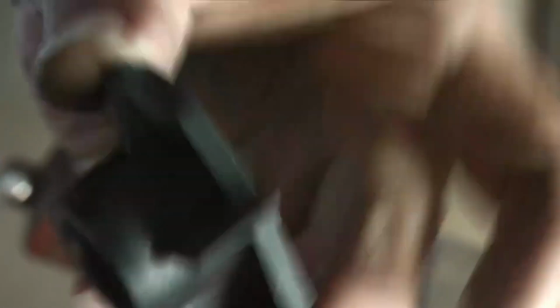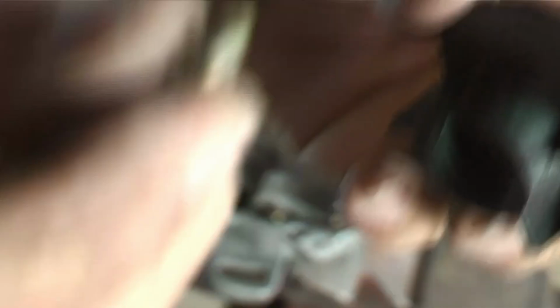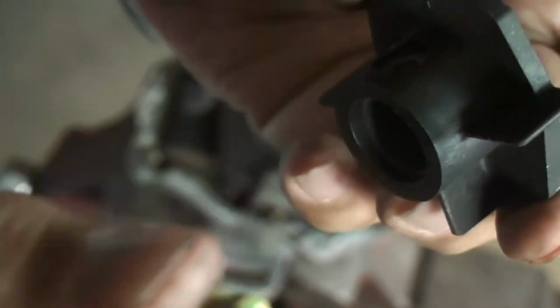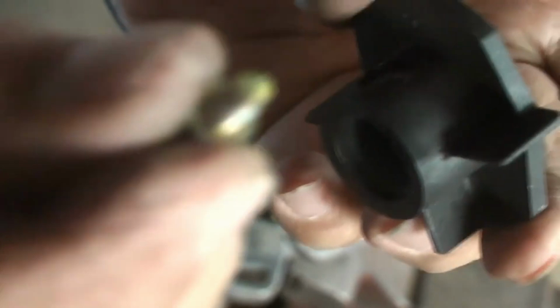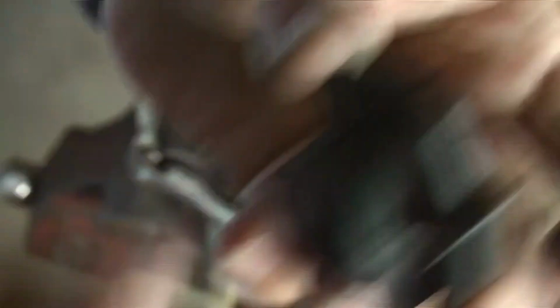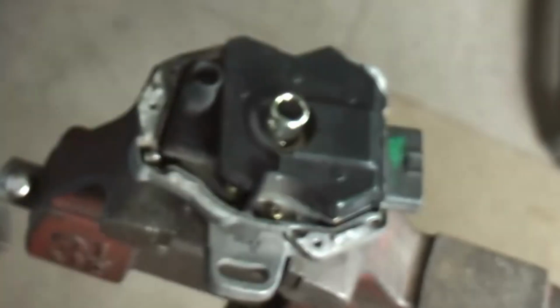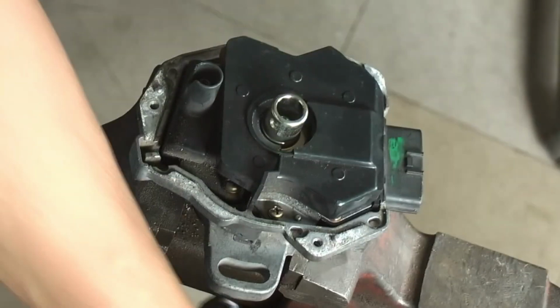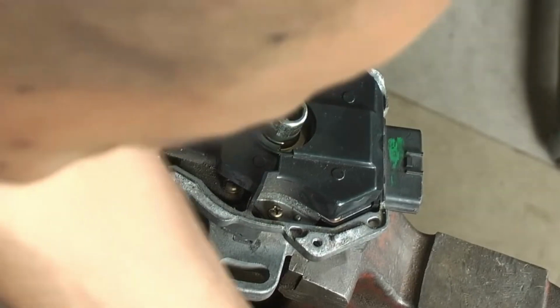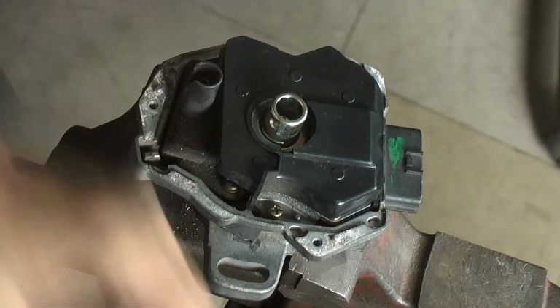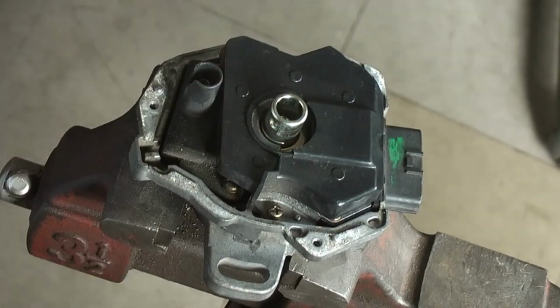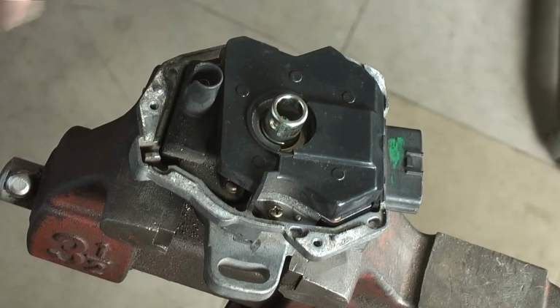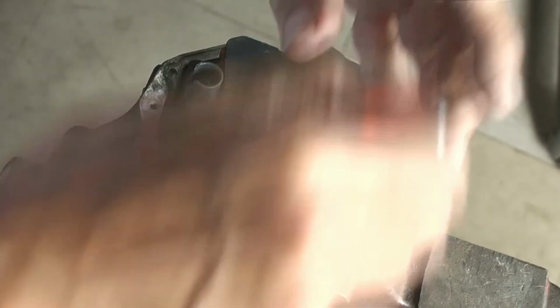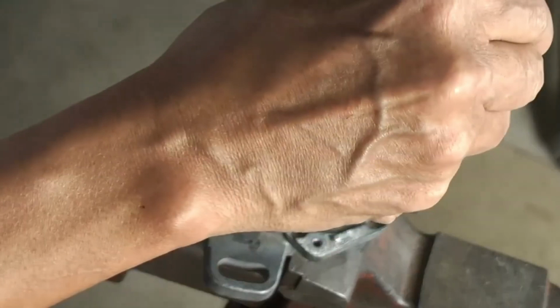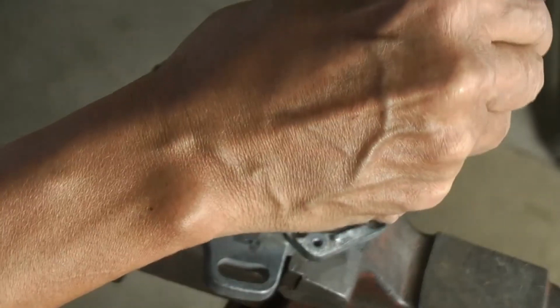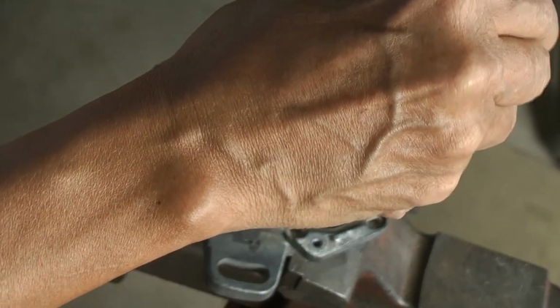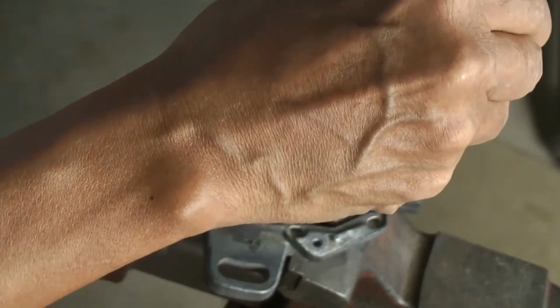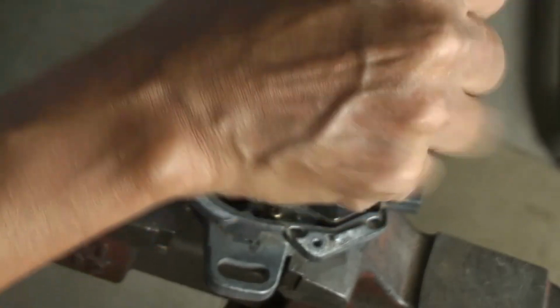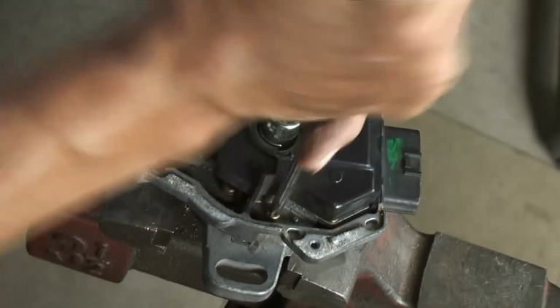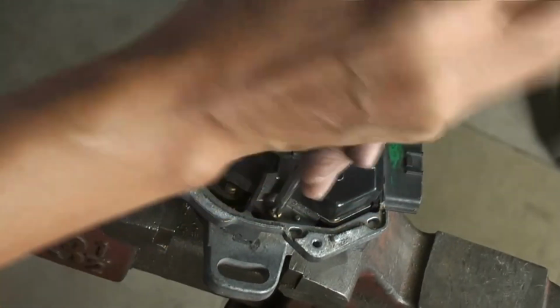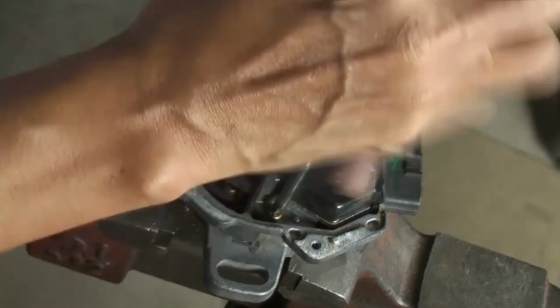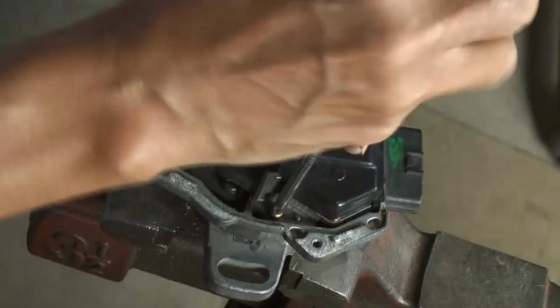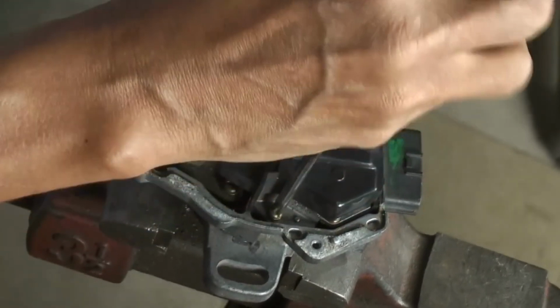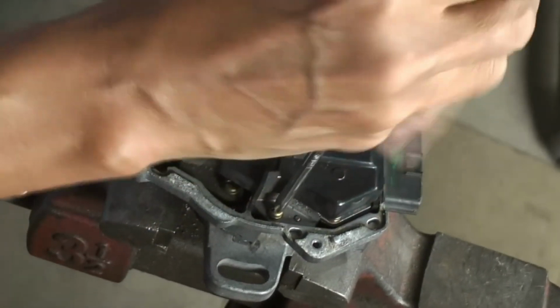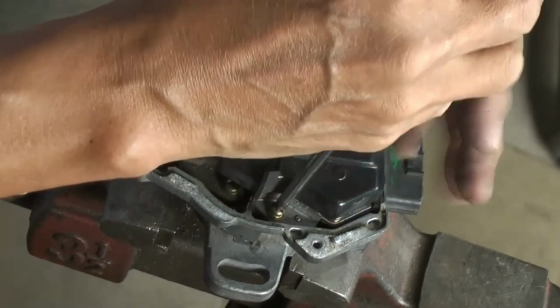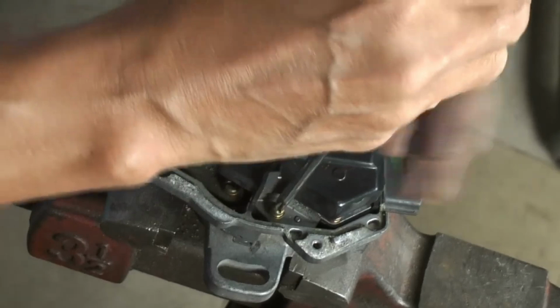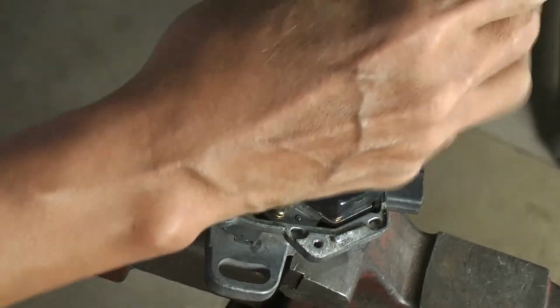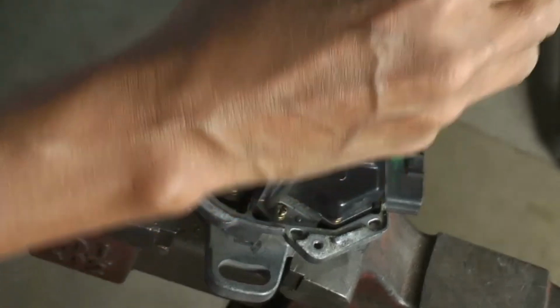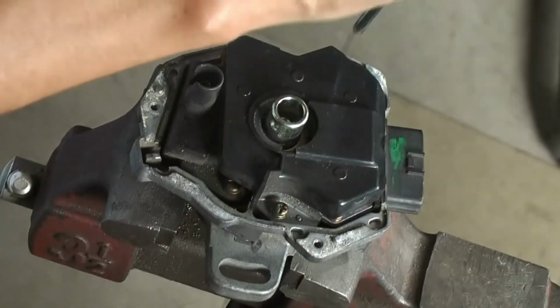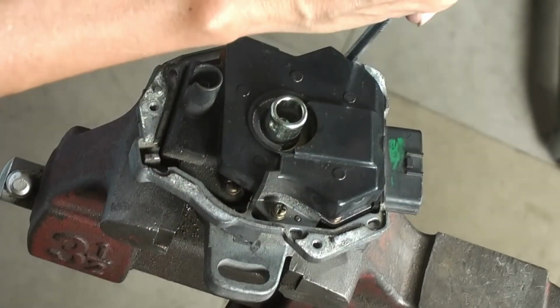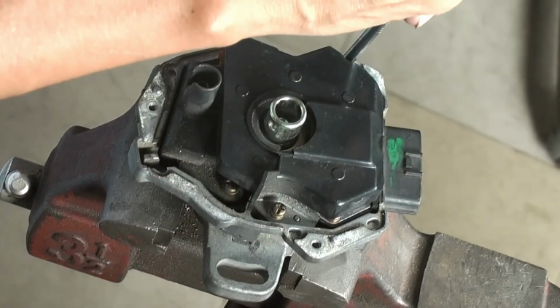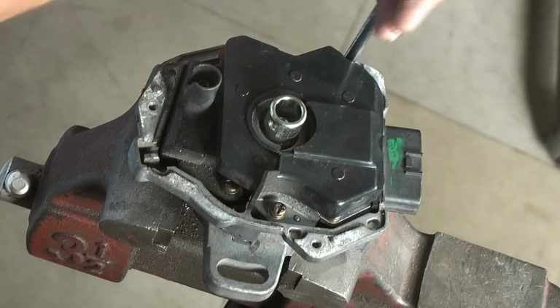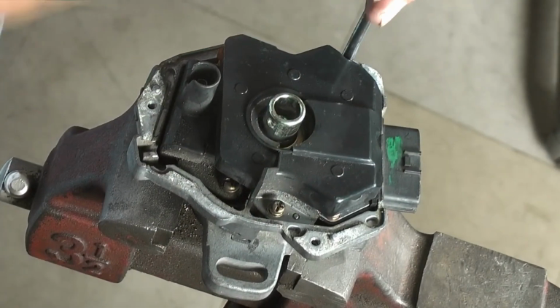Start your repairs by testing and replacing the ignition coil first. If it's still good, then replace the crank position sensor or camshaft position sensor — RSB57 or whatever part number you have in your distributor assembly.